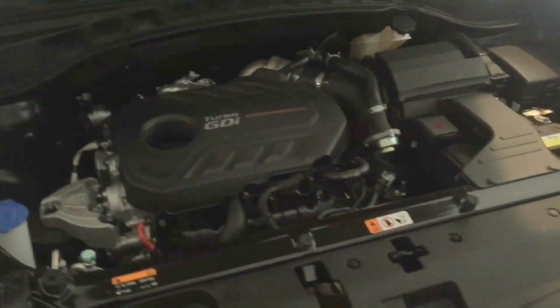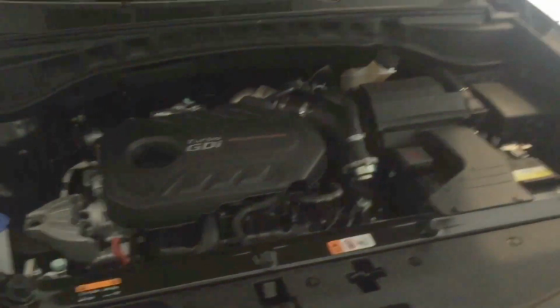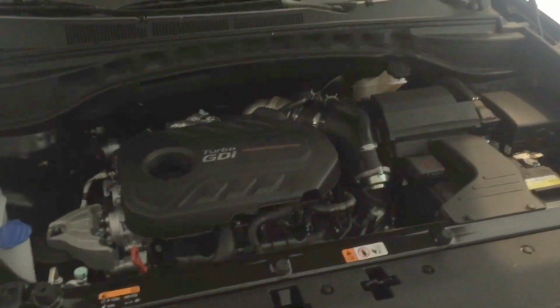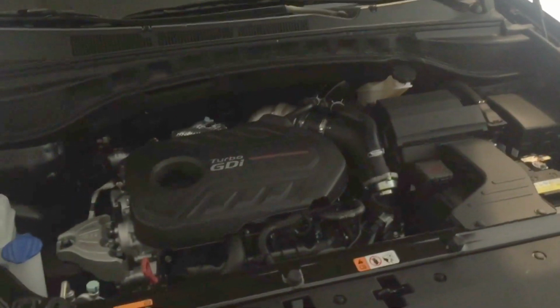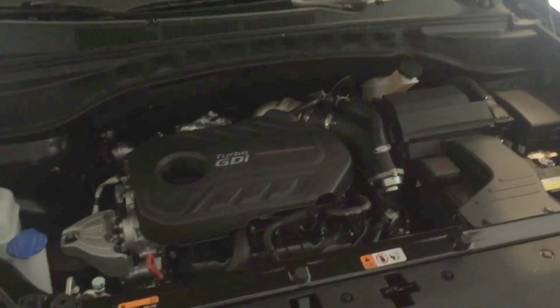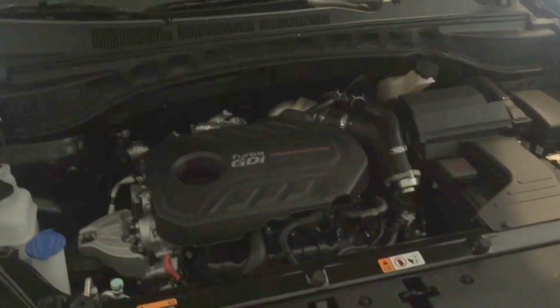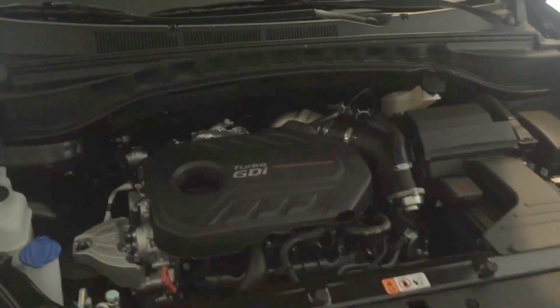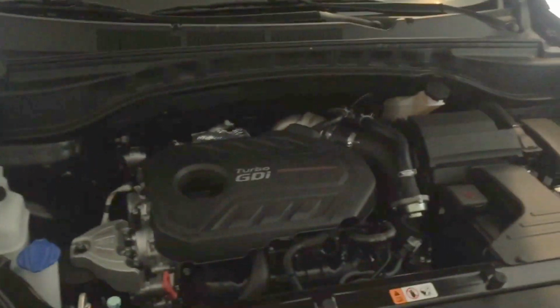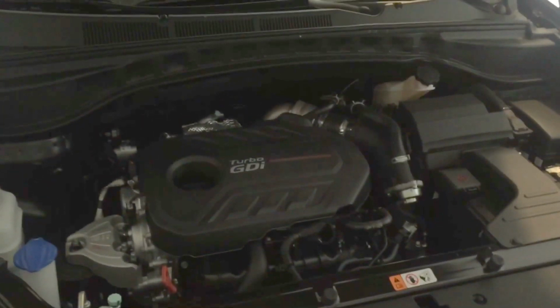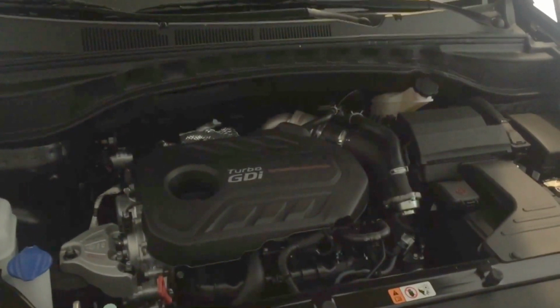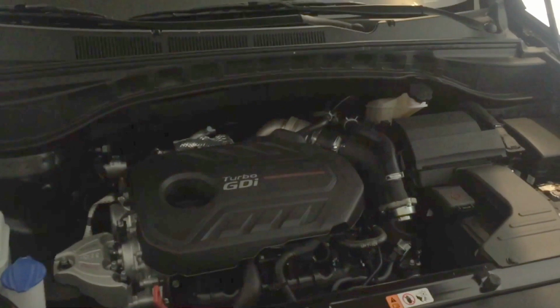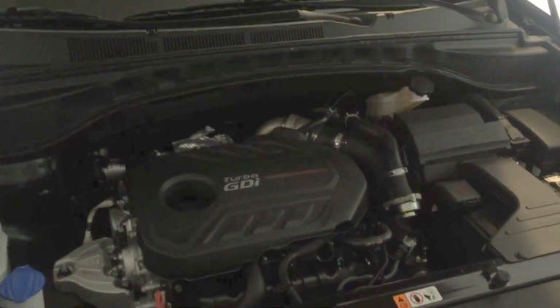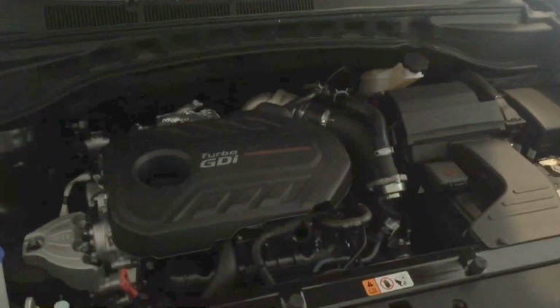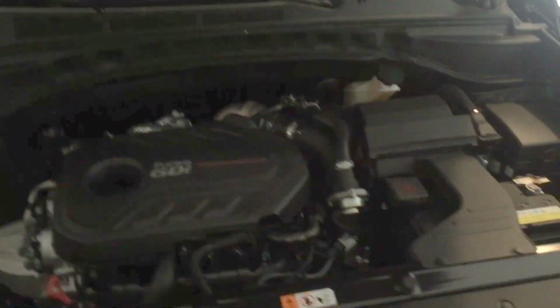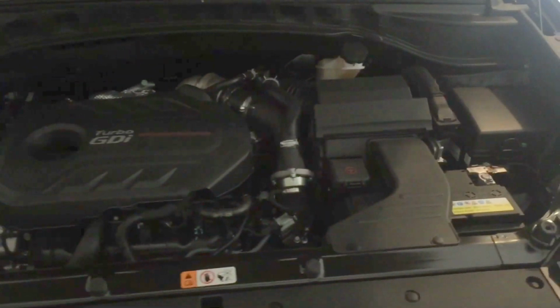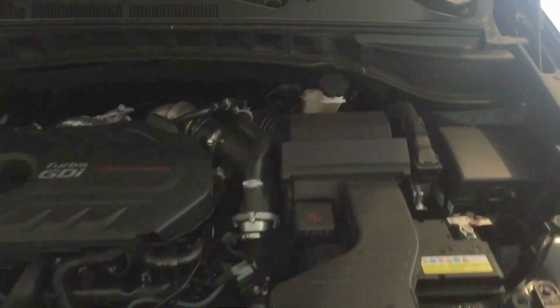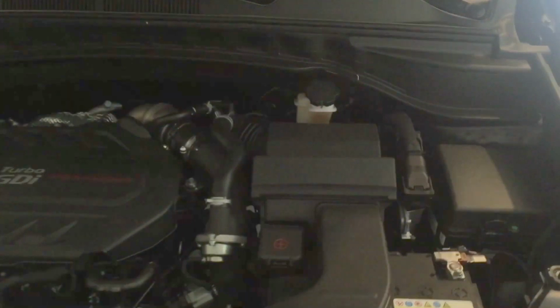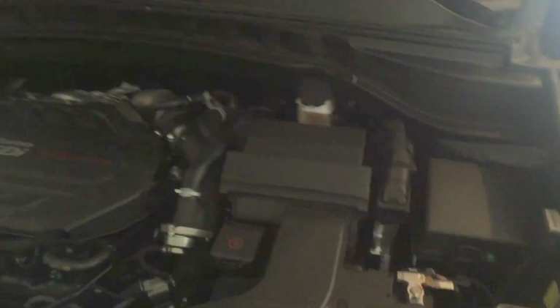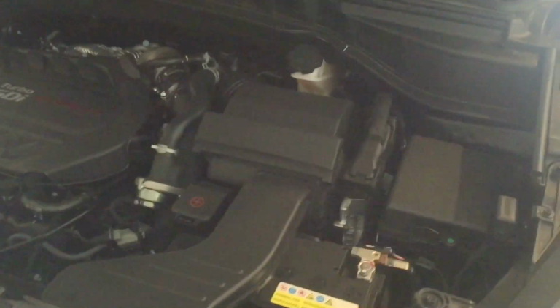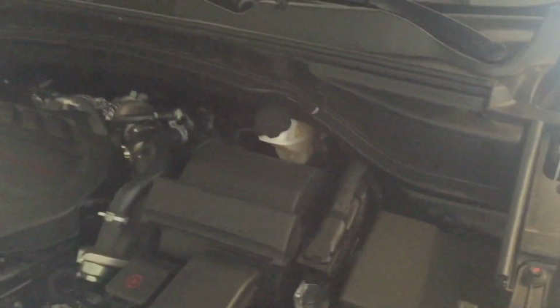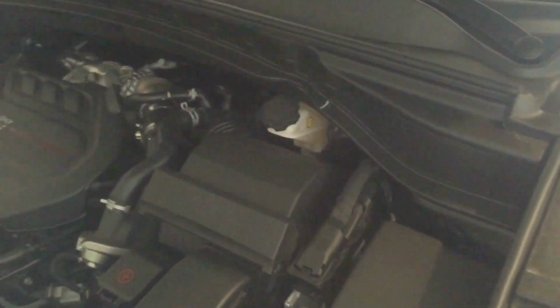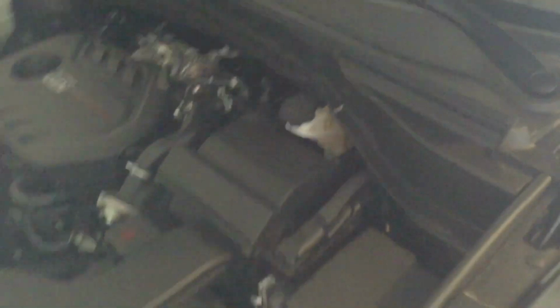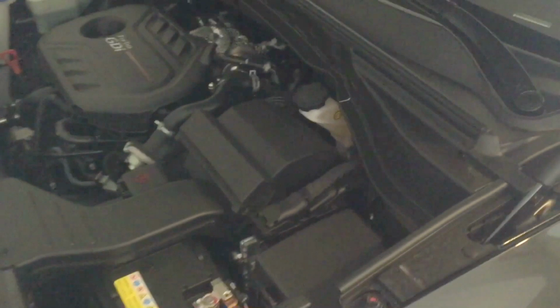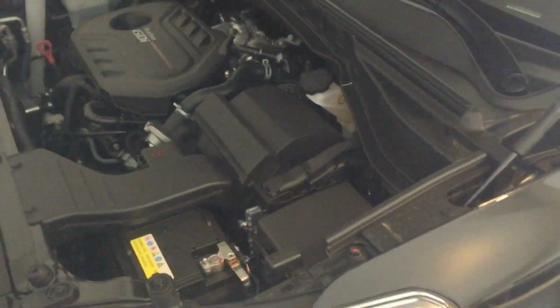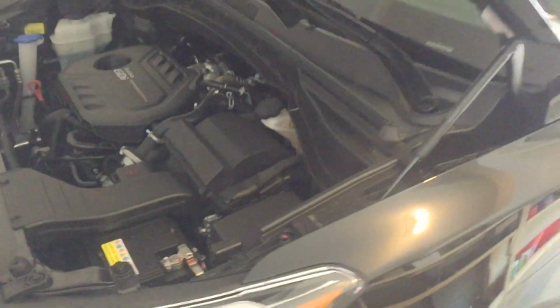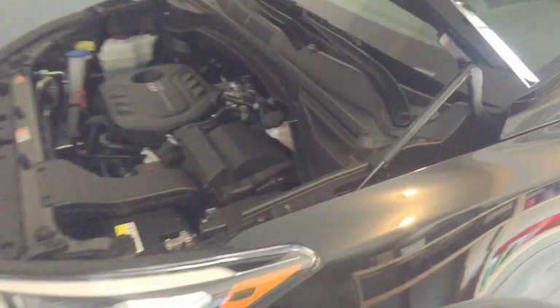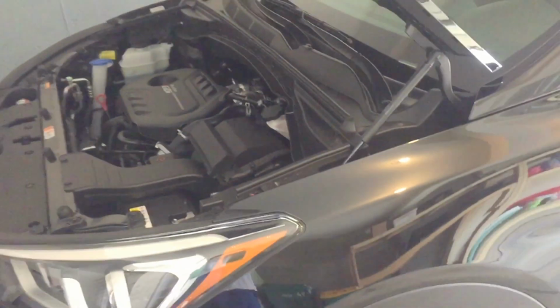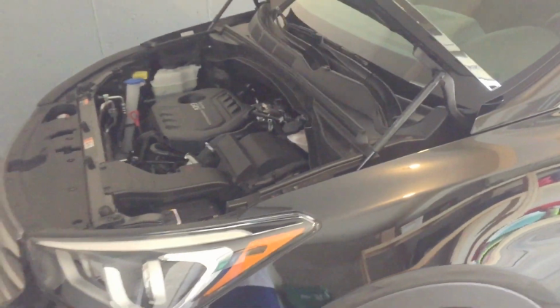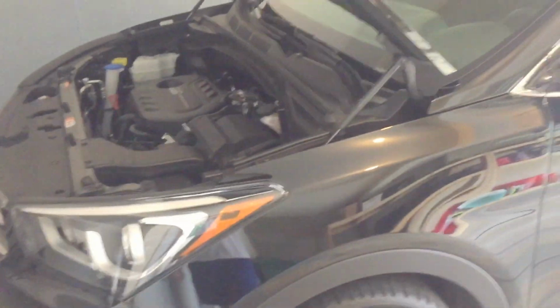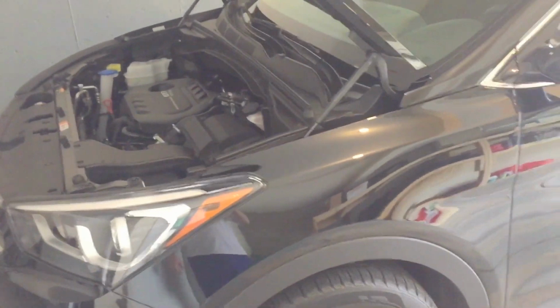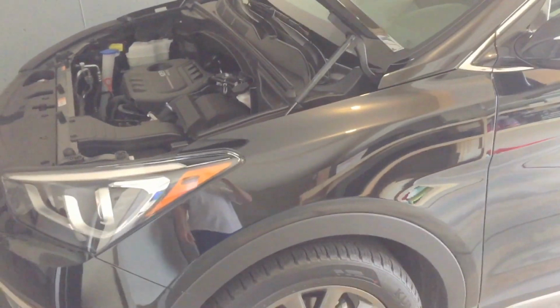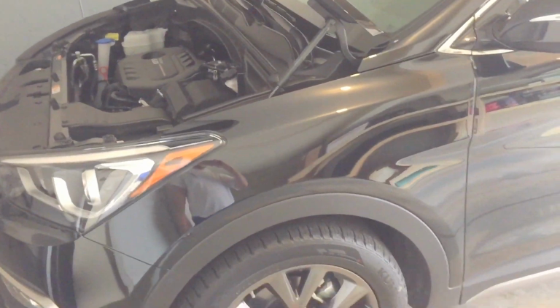It moves this vehicle very well and I haven't felt the need for extra power. This is all-wheel drive and it is not selectable, but you can lock it in up to 35 miles an hour.